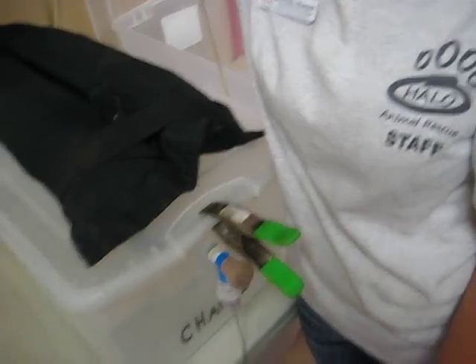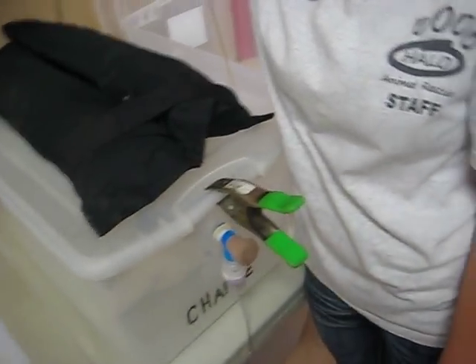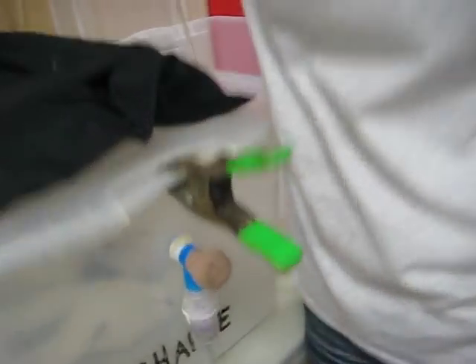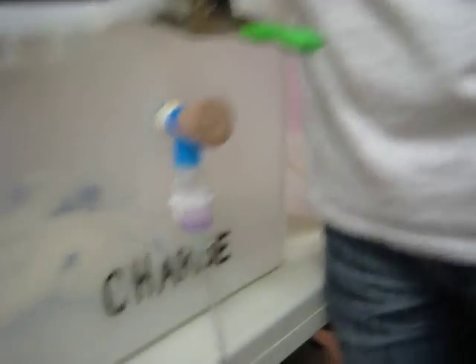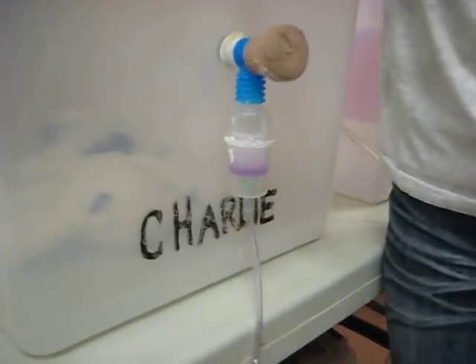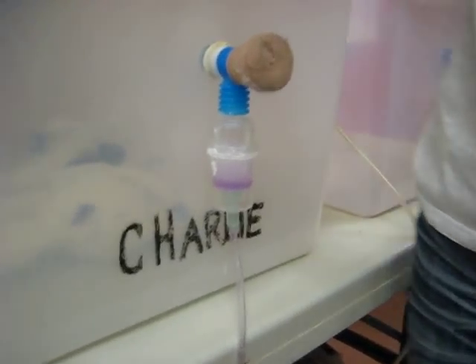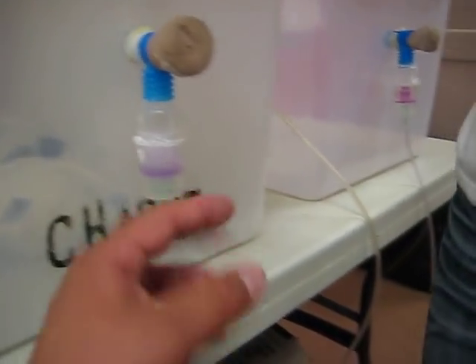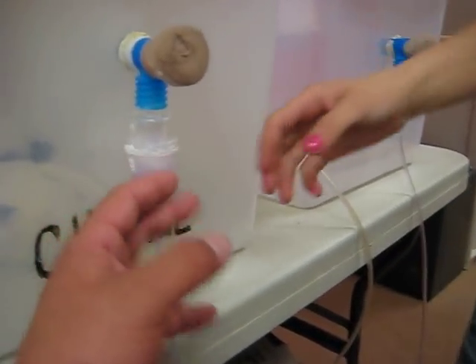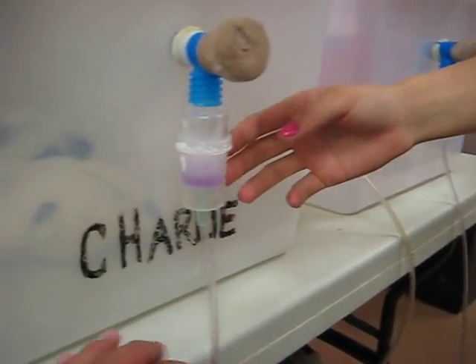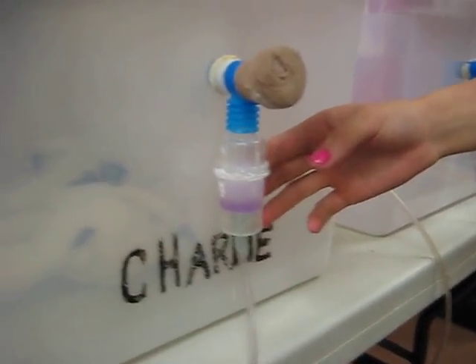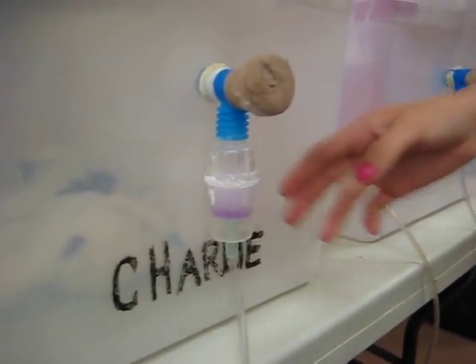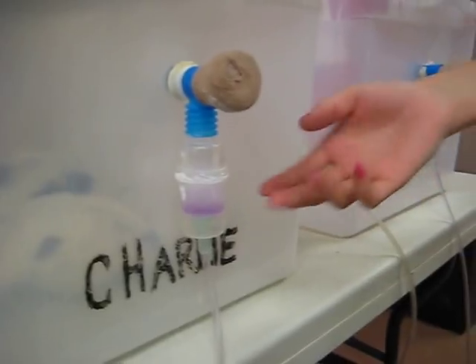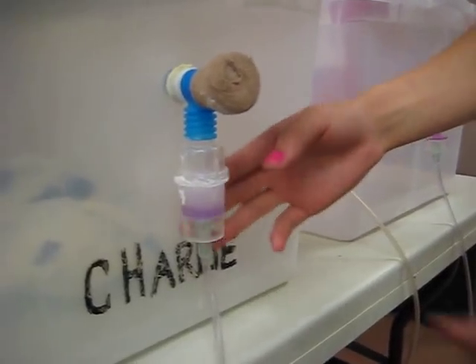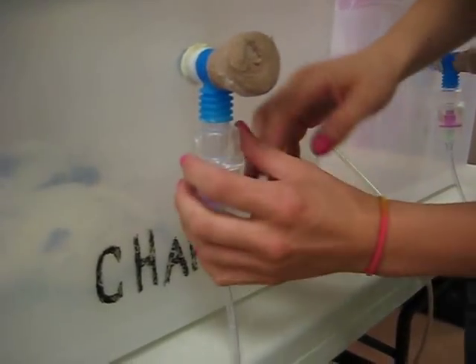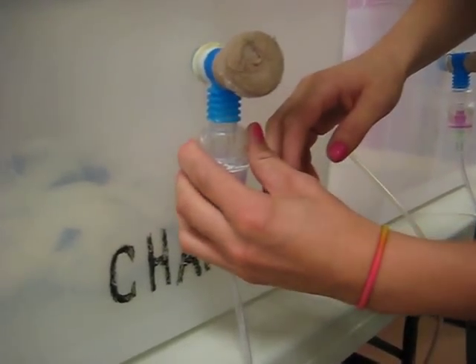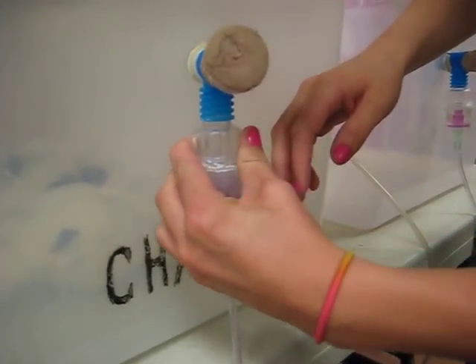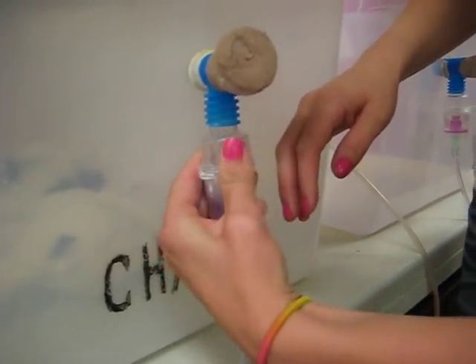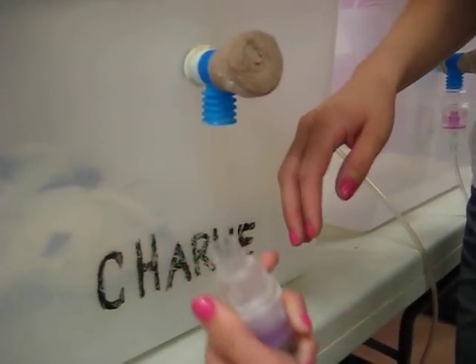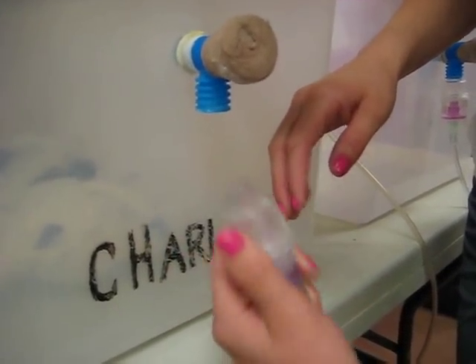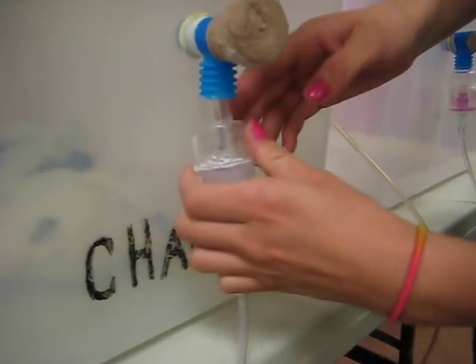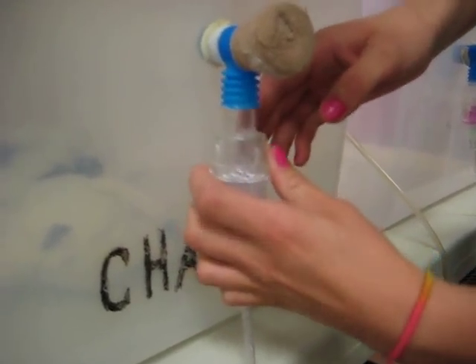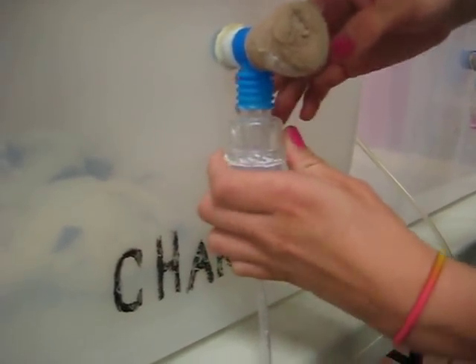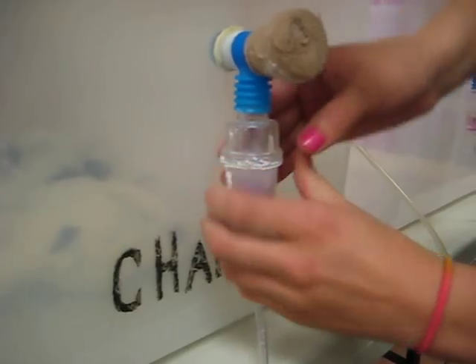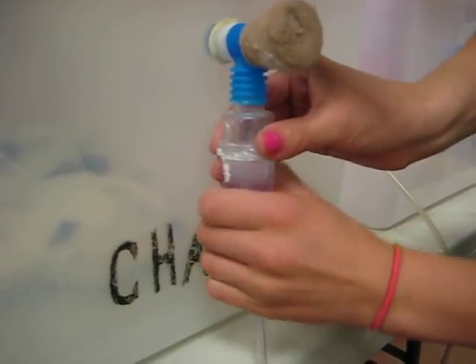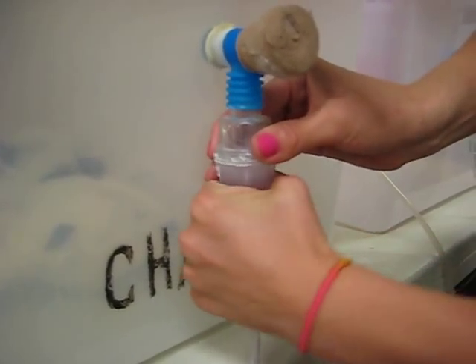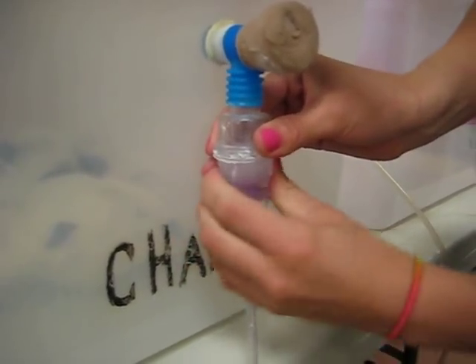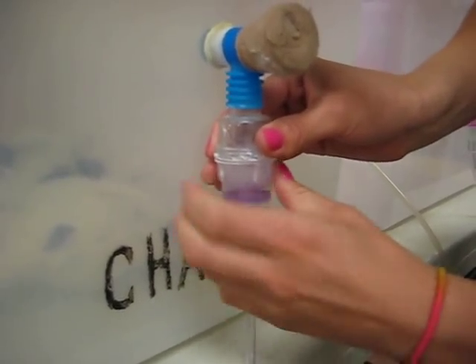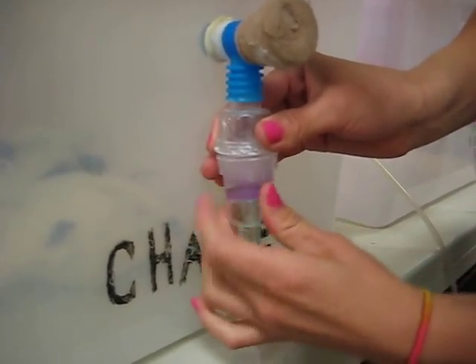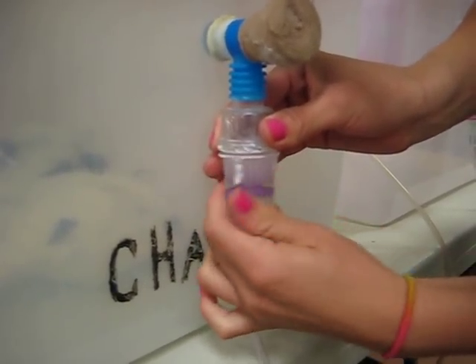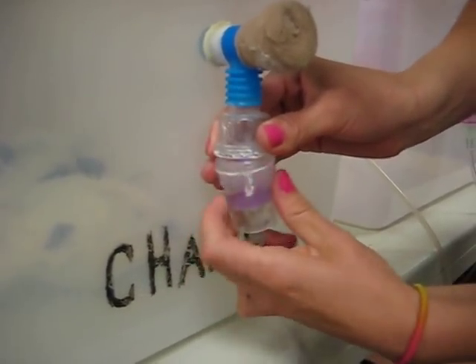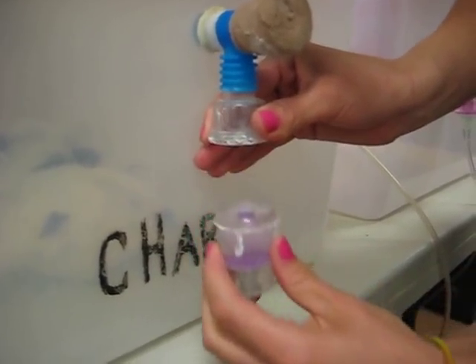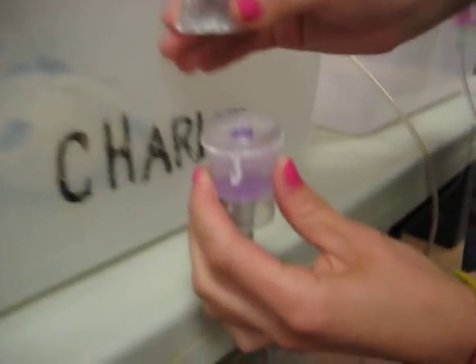How did you take apart the nebulizing container again? There's two ways — you can either do it this way, or you can do it this way.